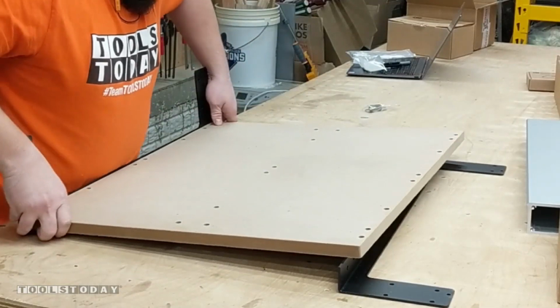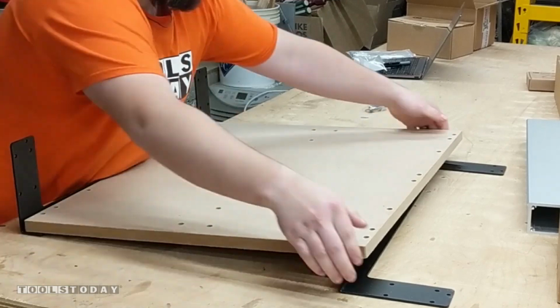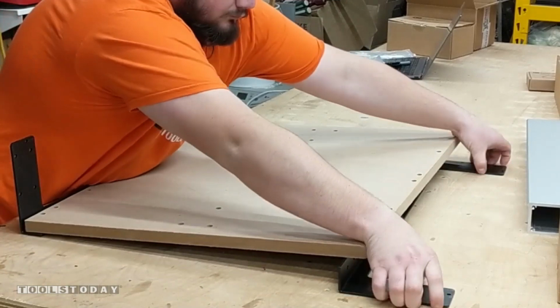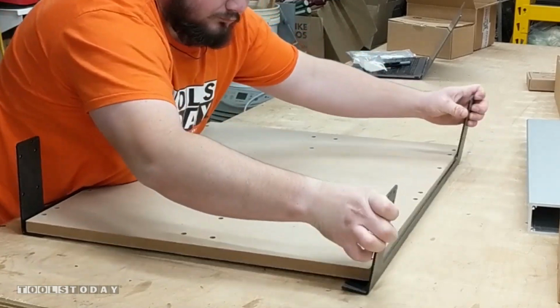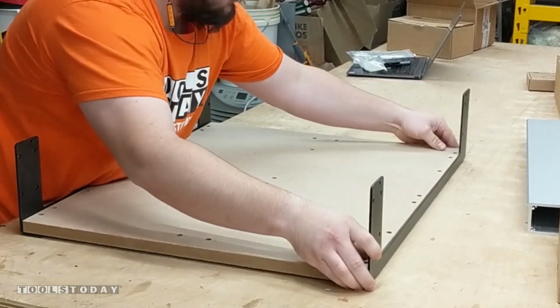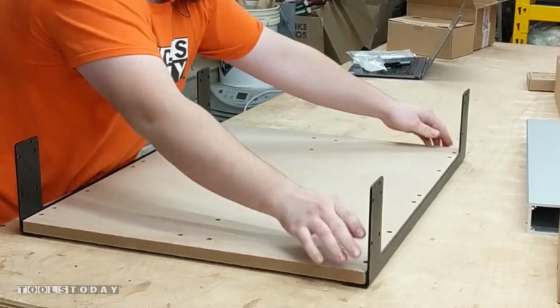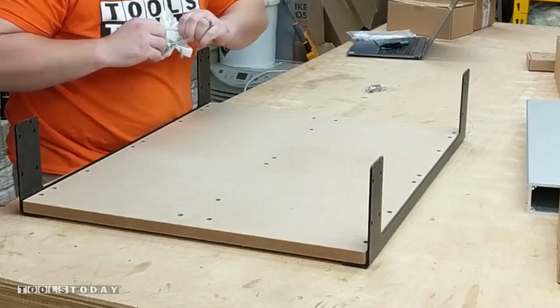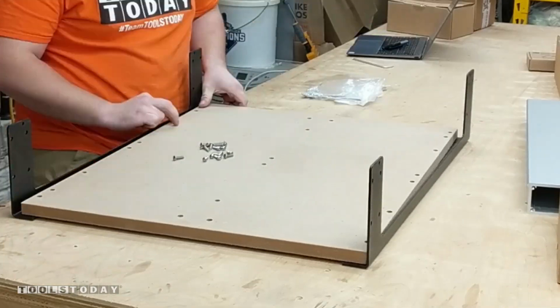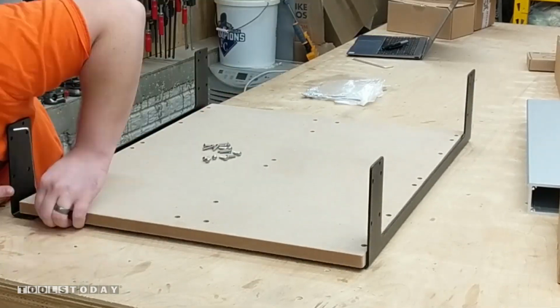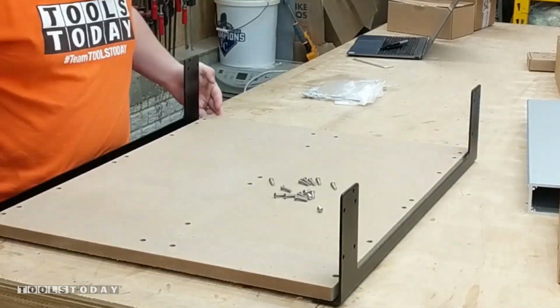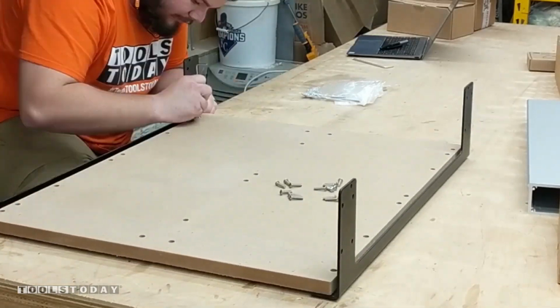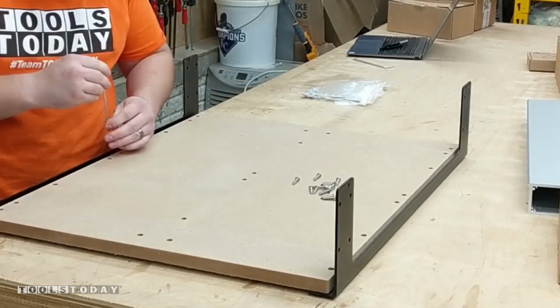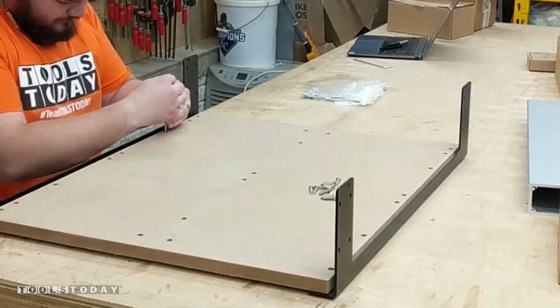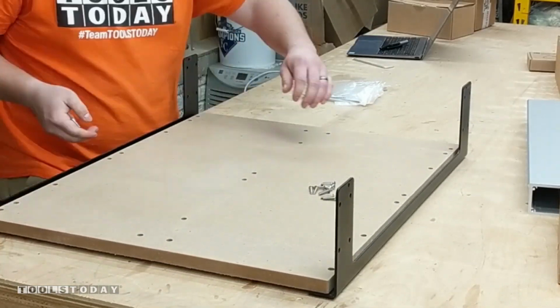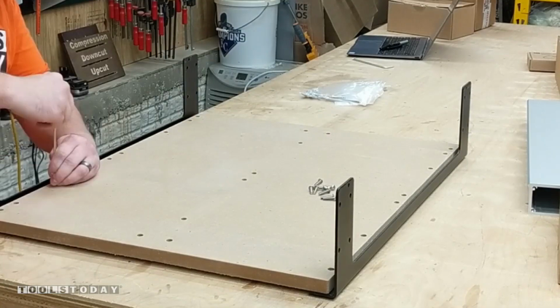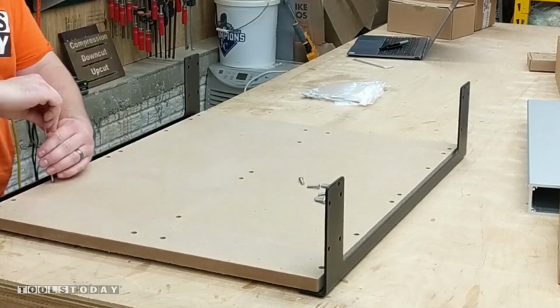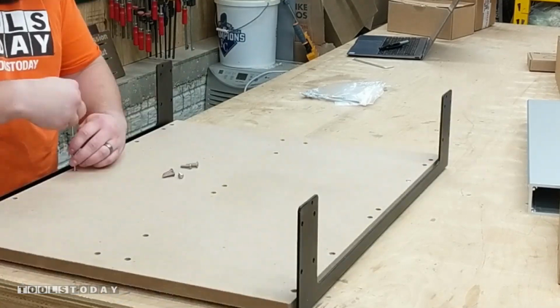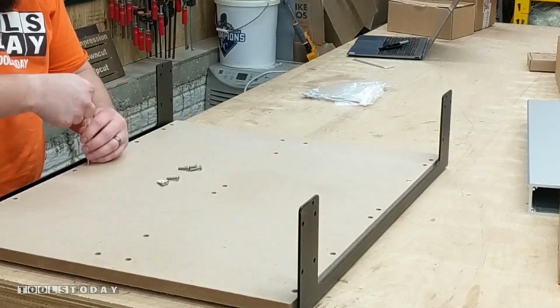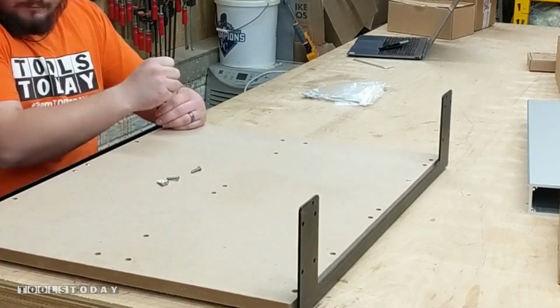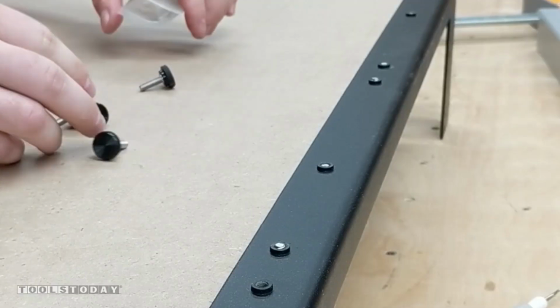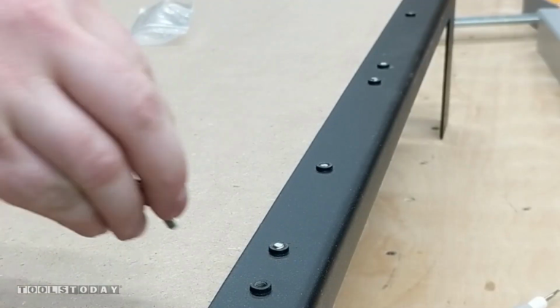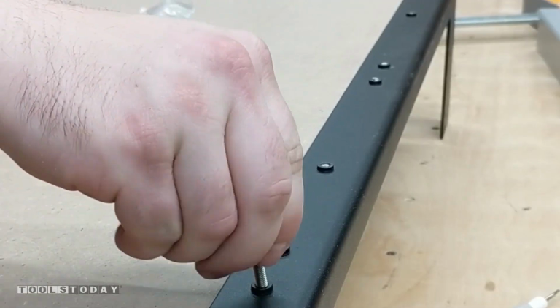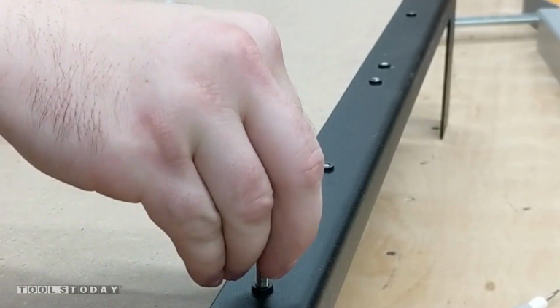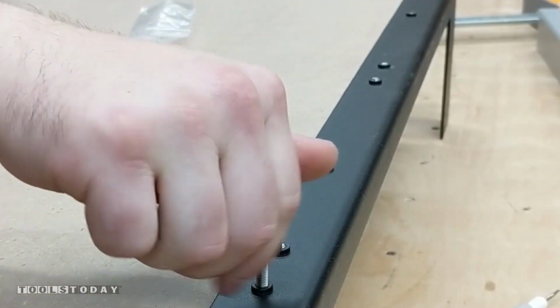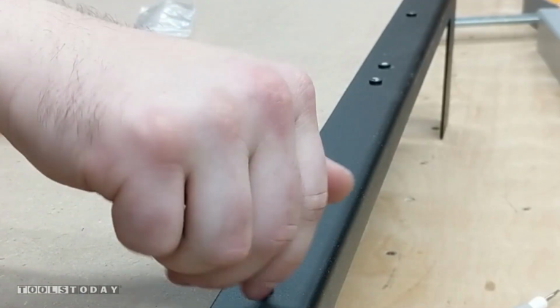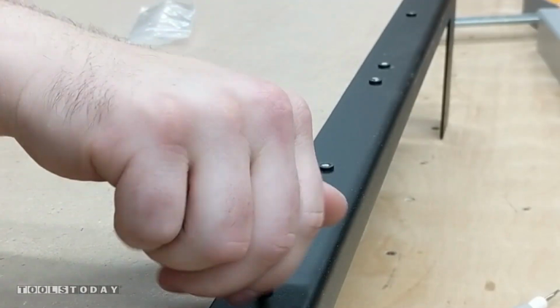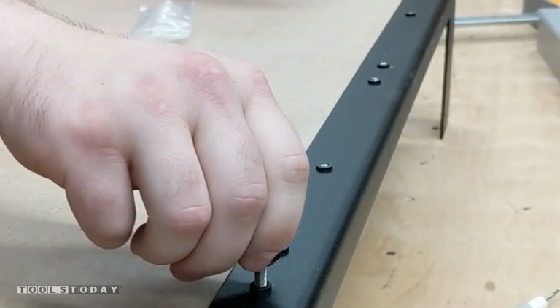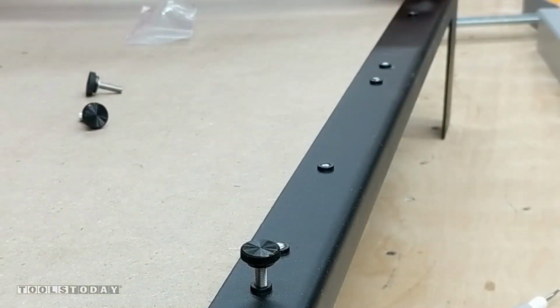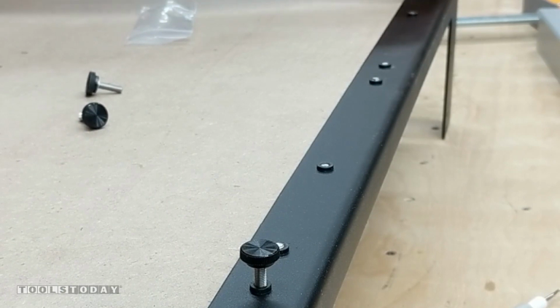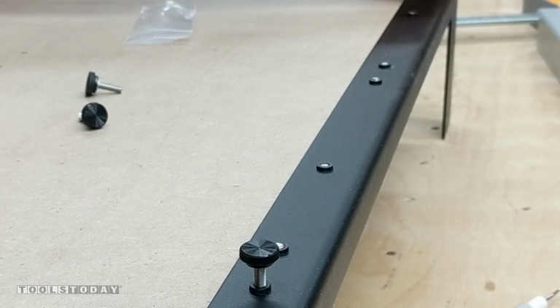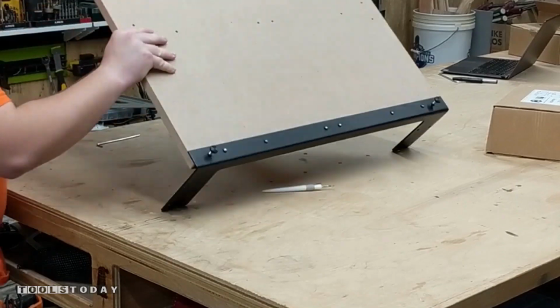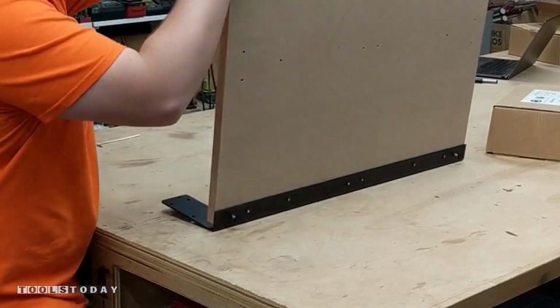First thing that you're going to want to do is loosely attach the wasteboard to the front and back rails. Then we can go ahead and get this flipped over and then attach the leveling feet. We won't level them here but we will get to that in a later step once we get it on the stand.